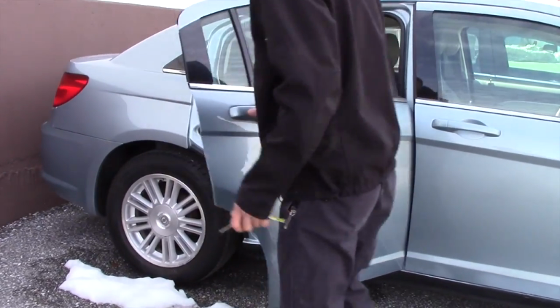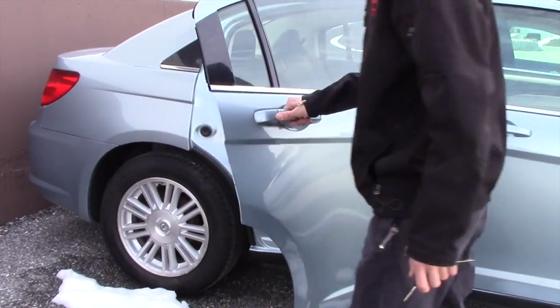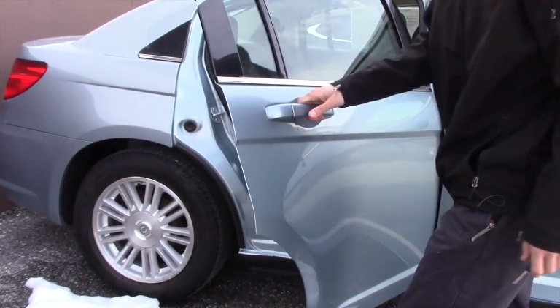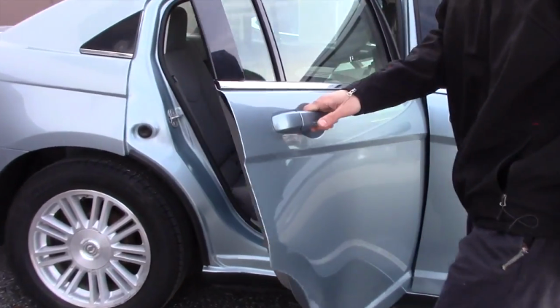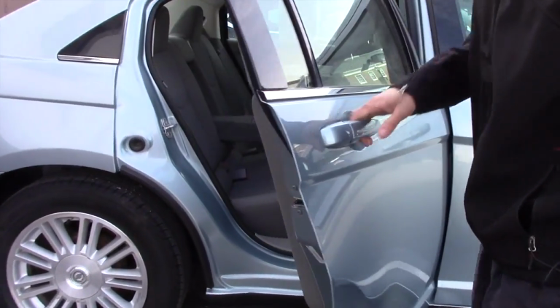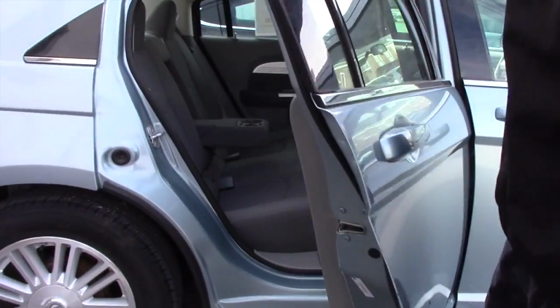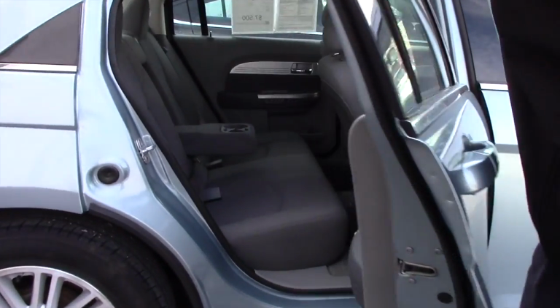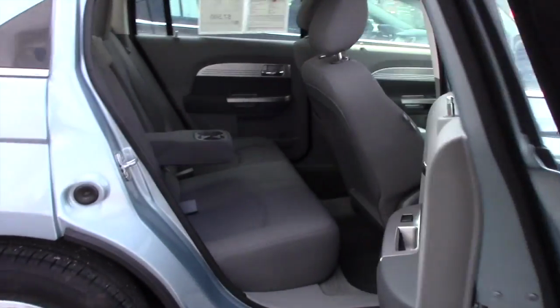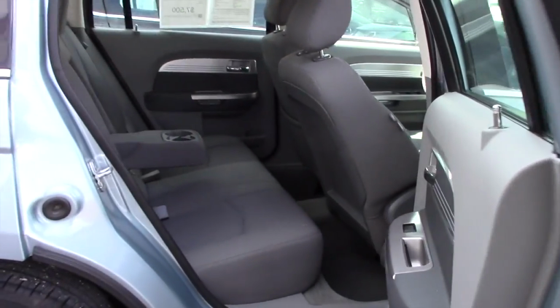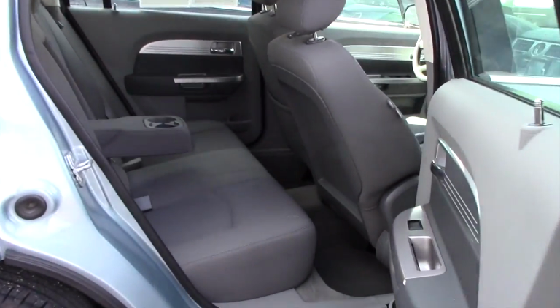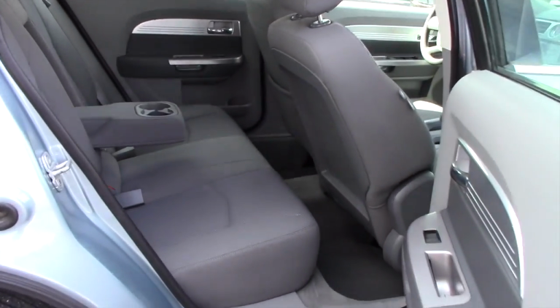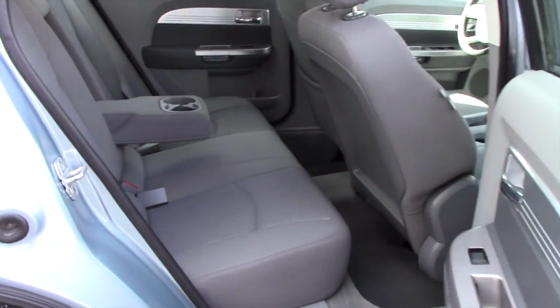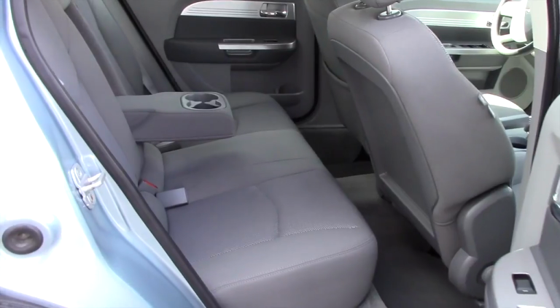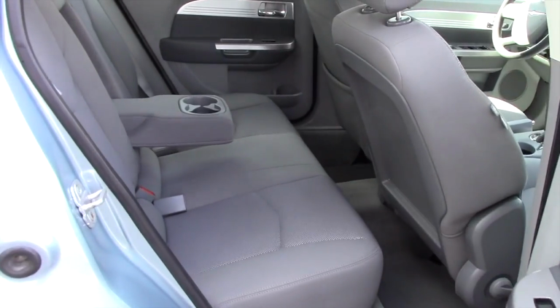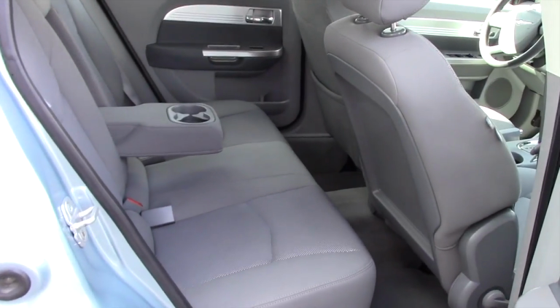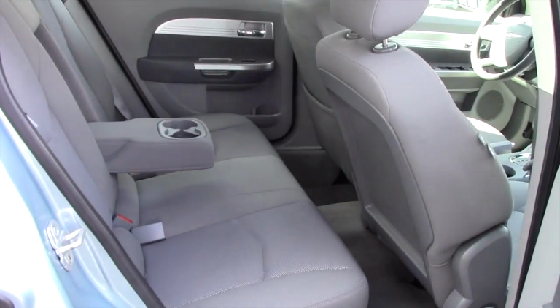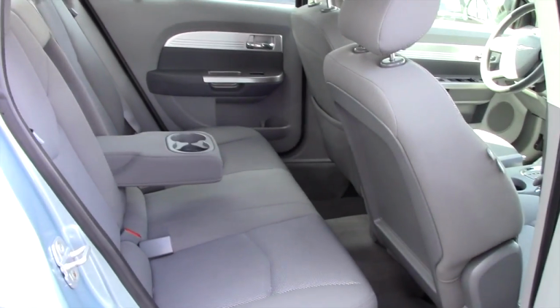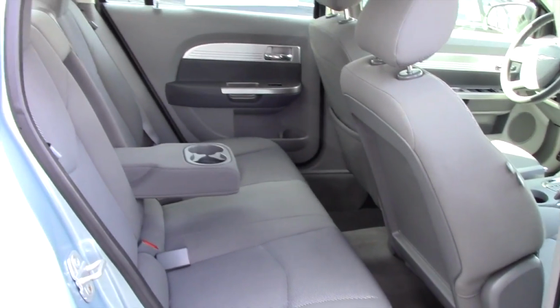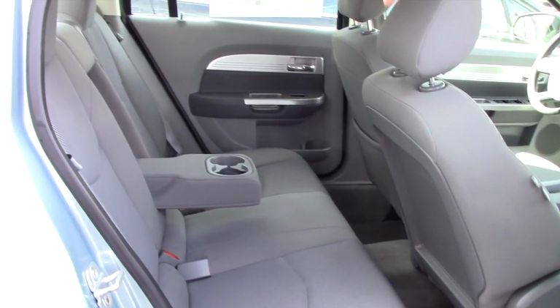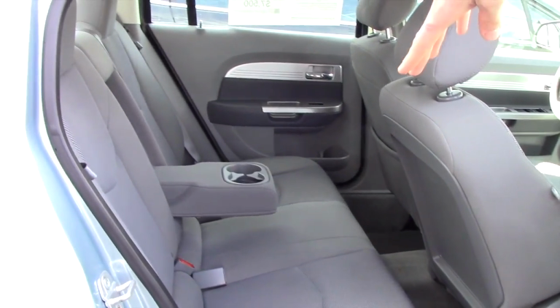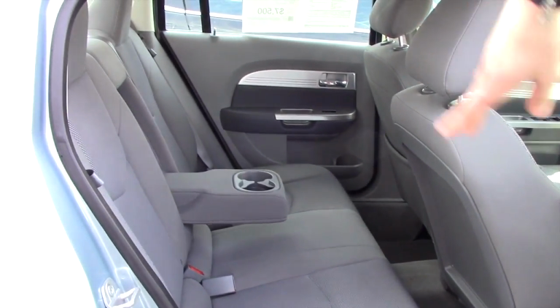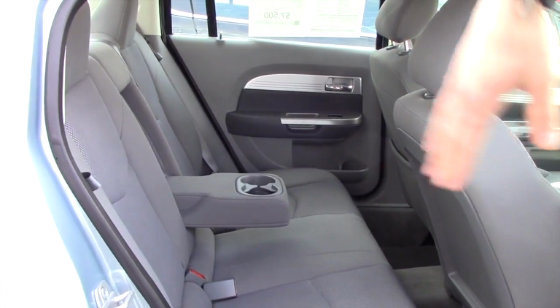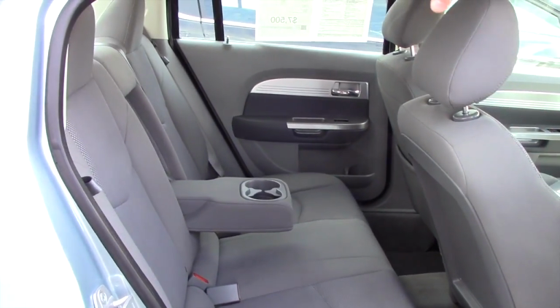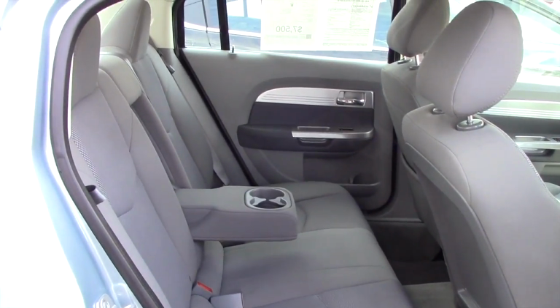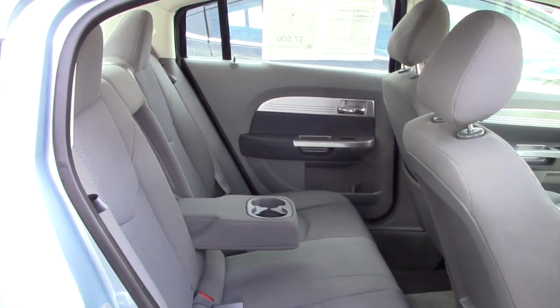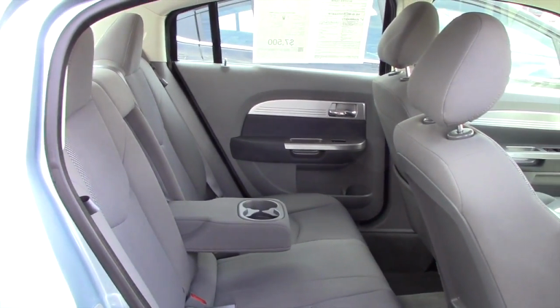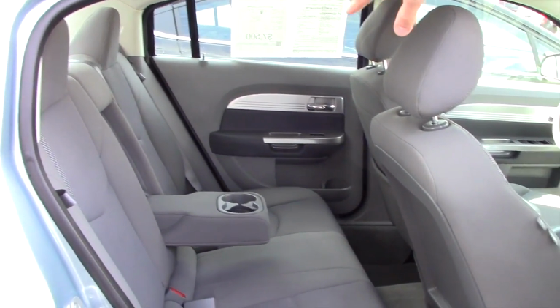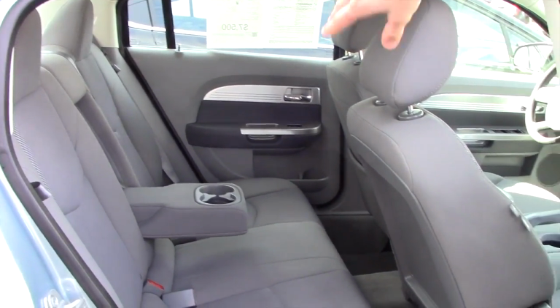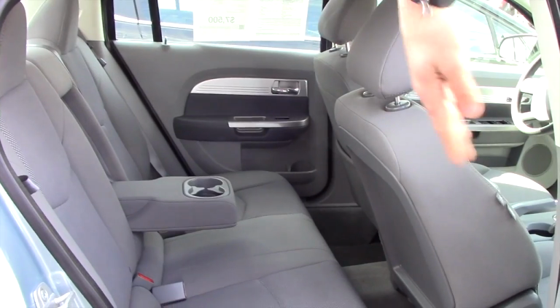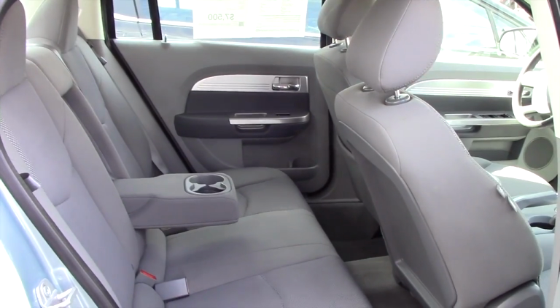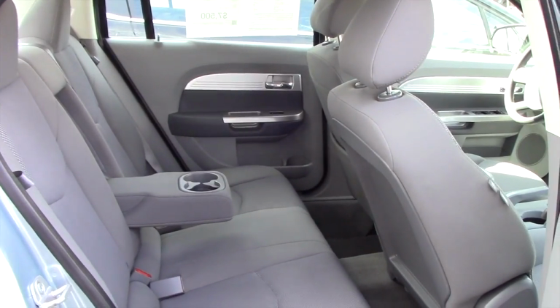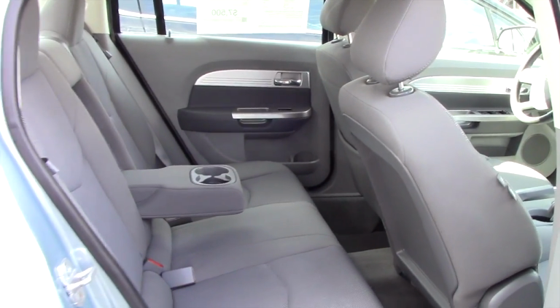In the back here you're going to have the cloth interior, the cup holders that fold down, and the seats also fold down for more storage. No stains or tears or anything in the cloth interior, and carpet floor mats.